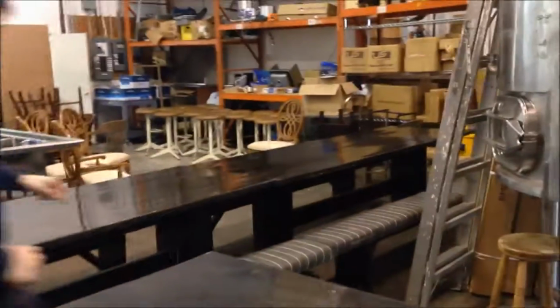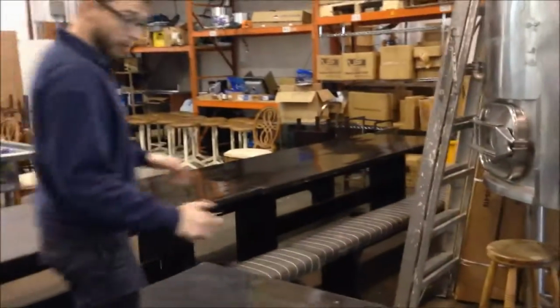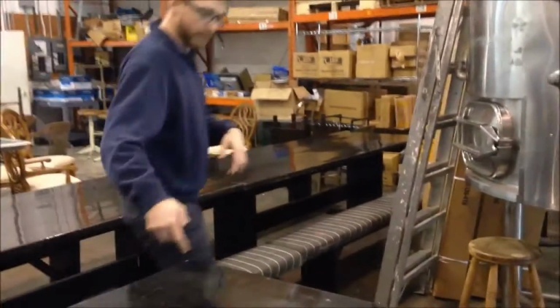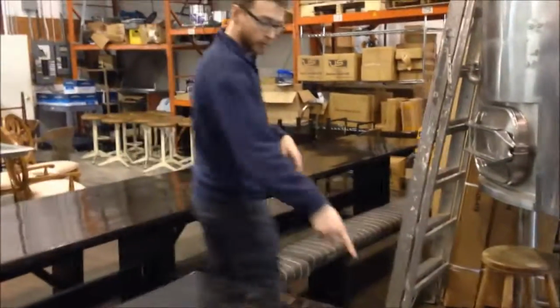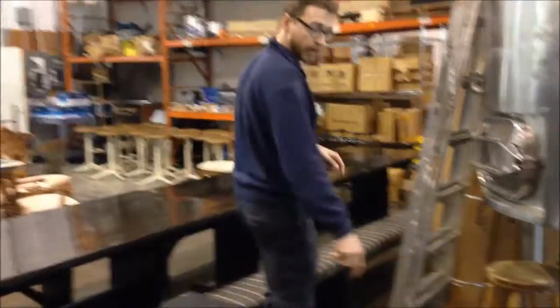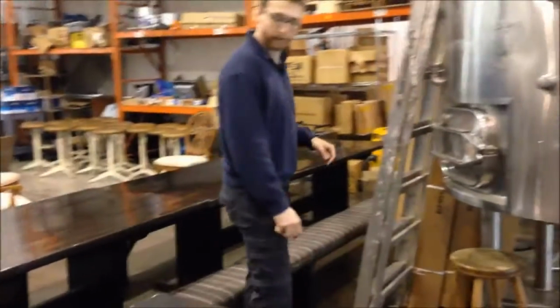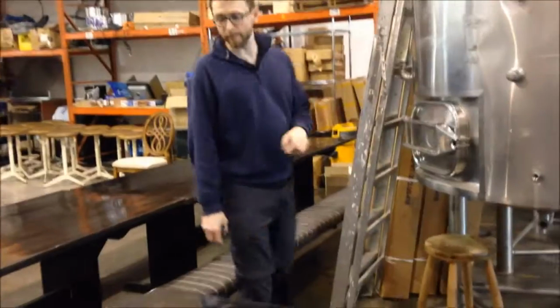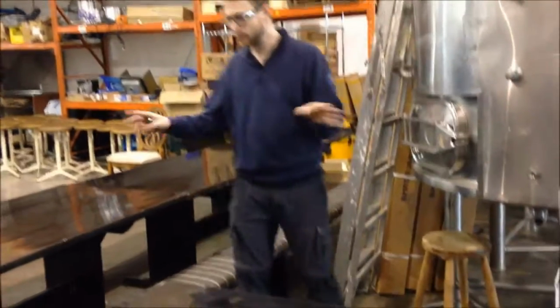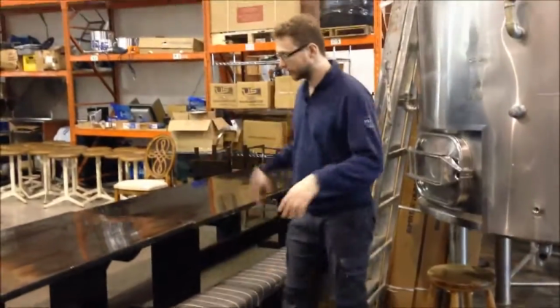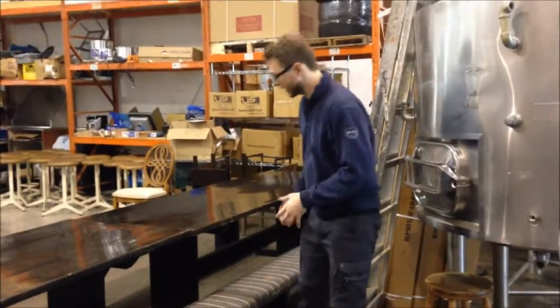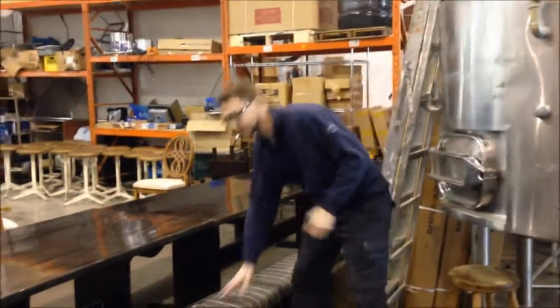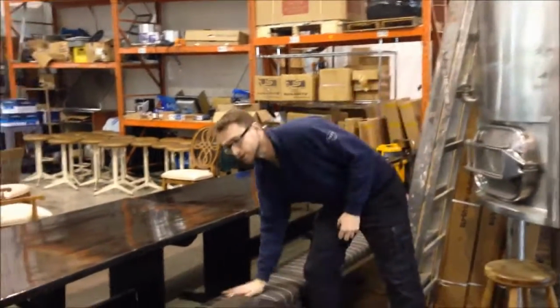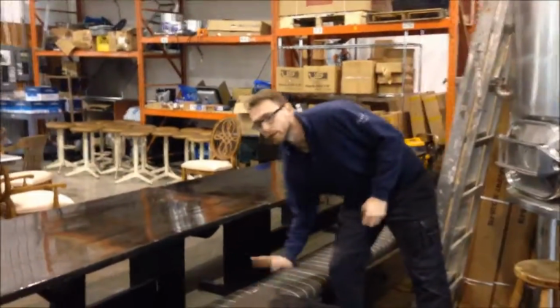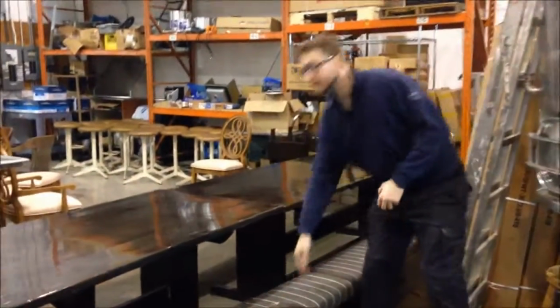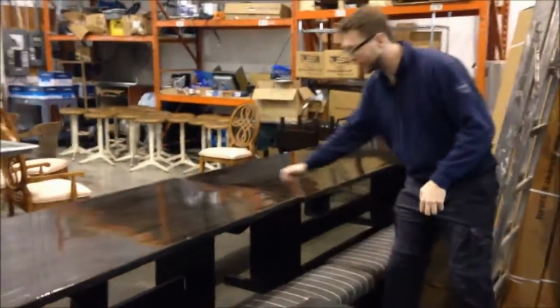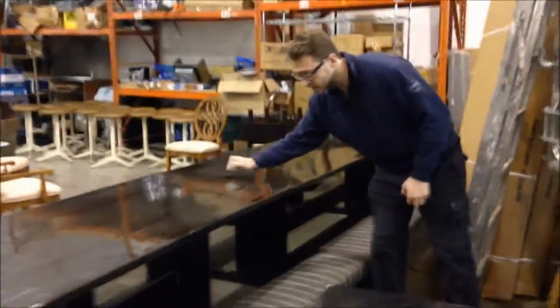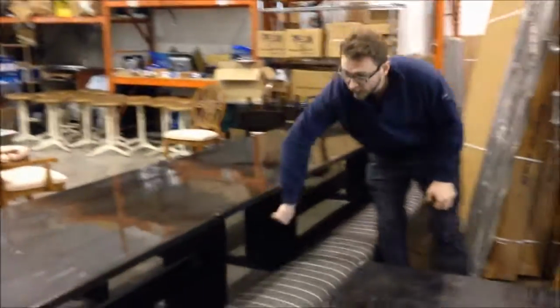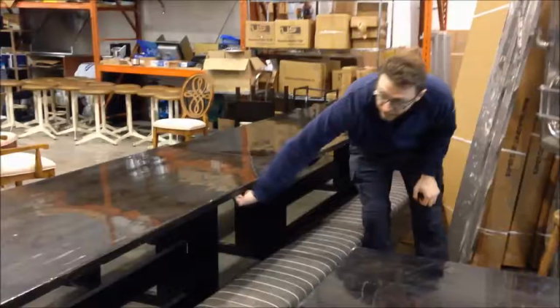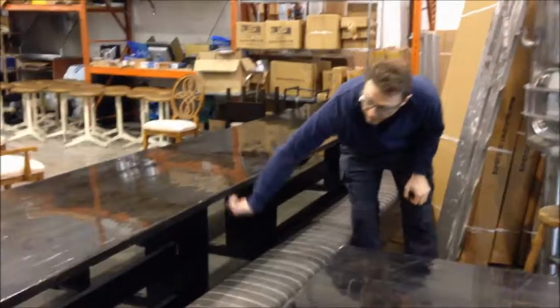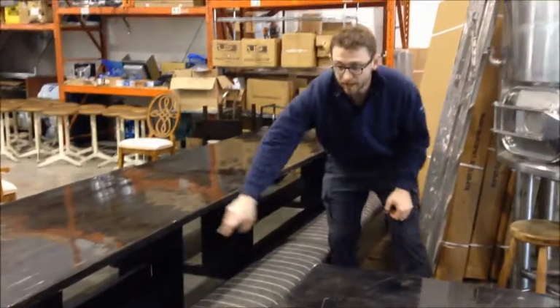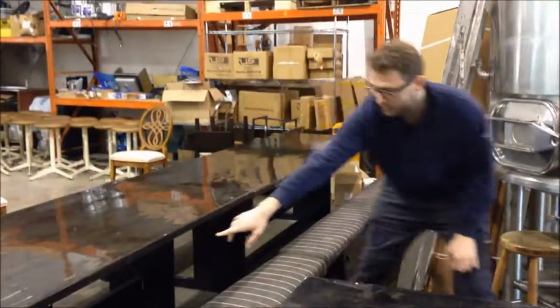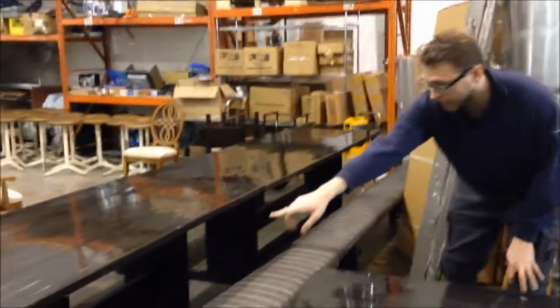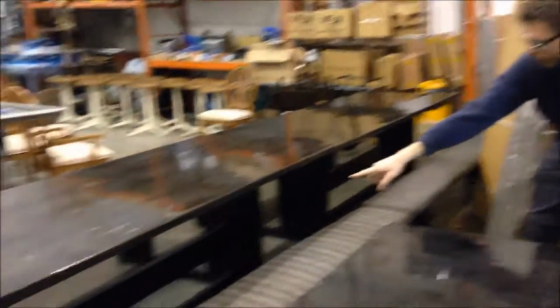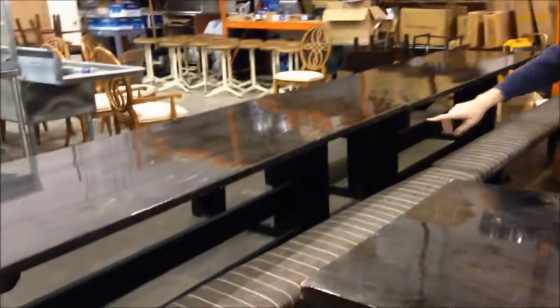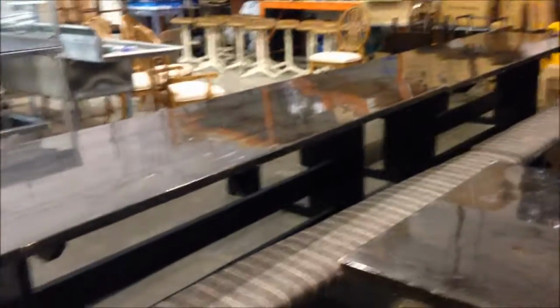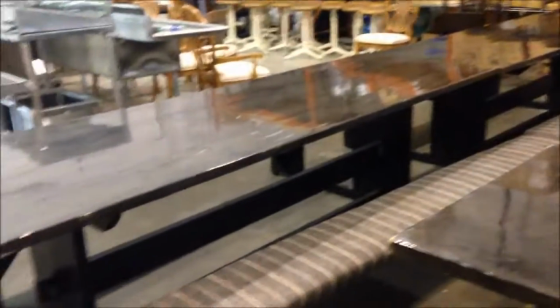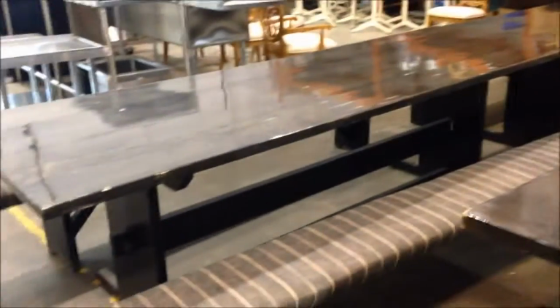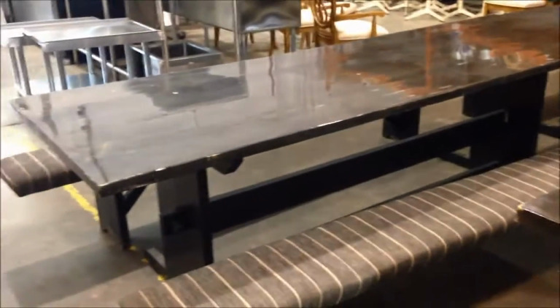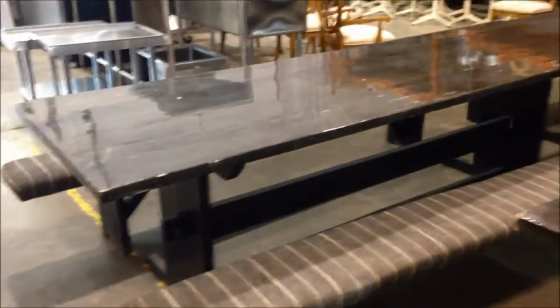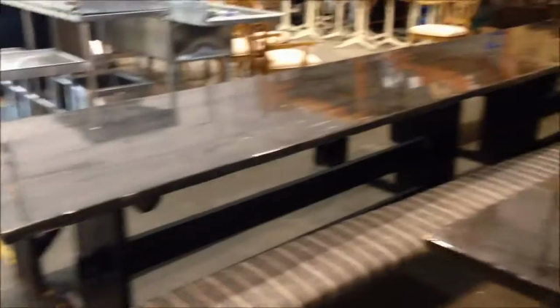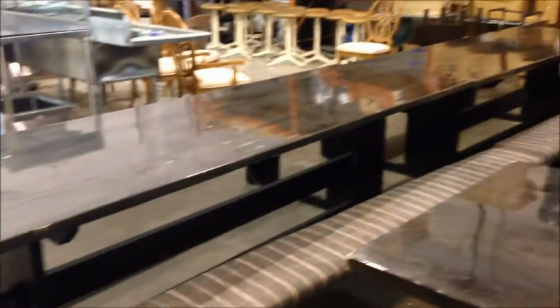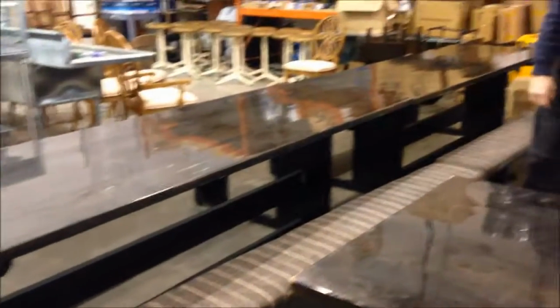I don't know what happened — I think this one got into a bar fight. Maybe that's why they got rid of the whole set, because this is upholstered and they didn't want to replace it. But really heavy, solid tables. If you check out the truss on the bottom there, it's no wonder the table survived the bar fight.